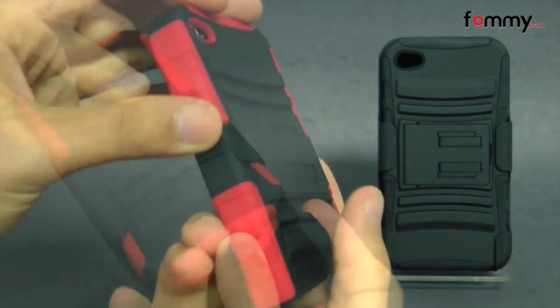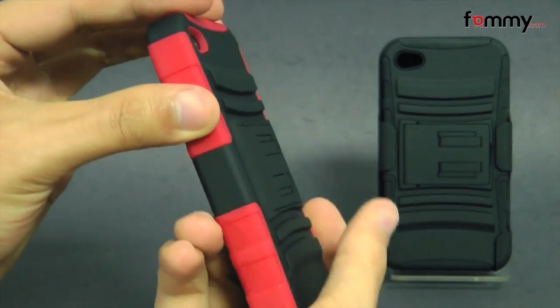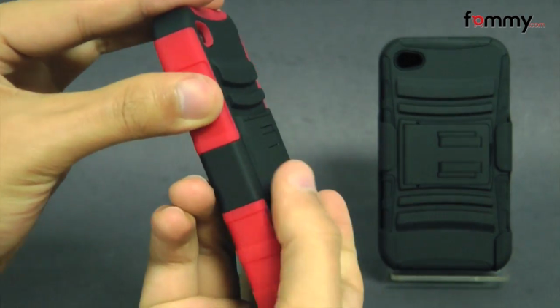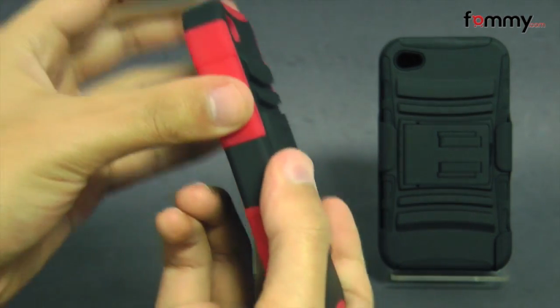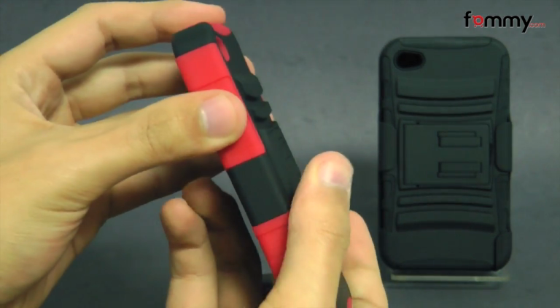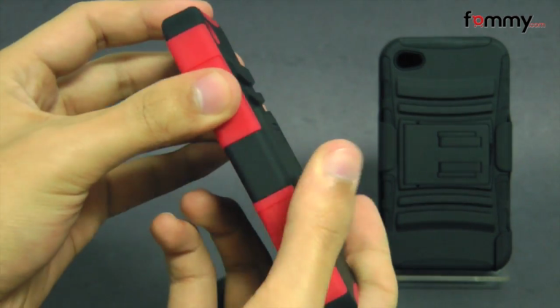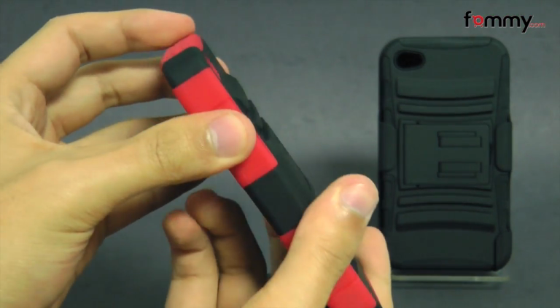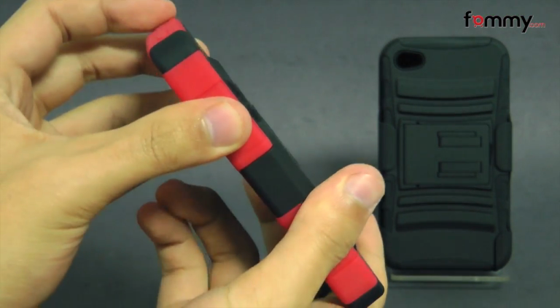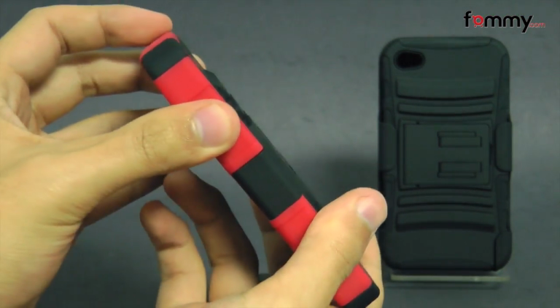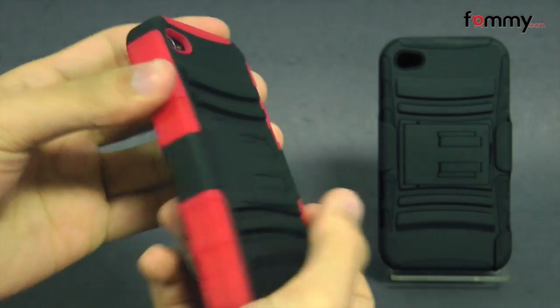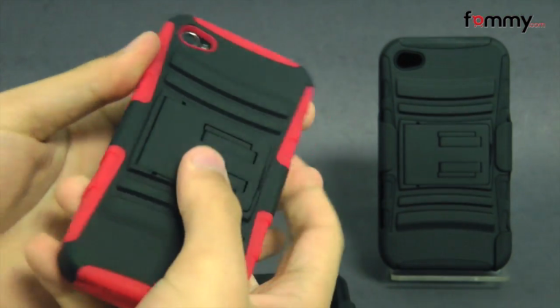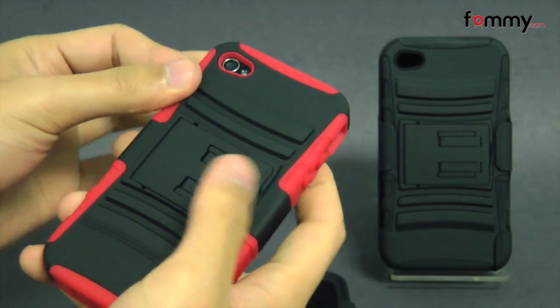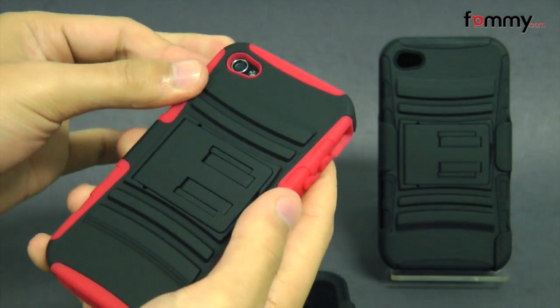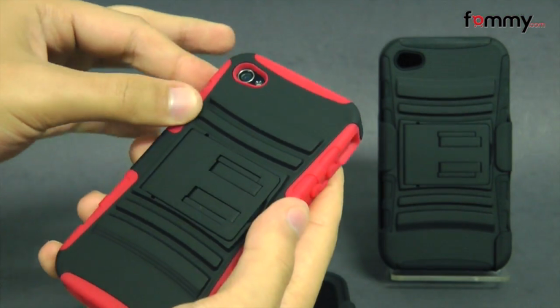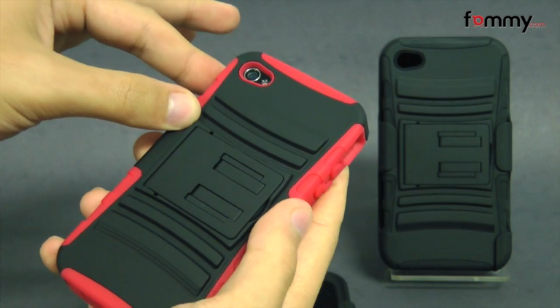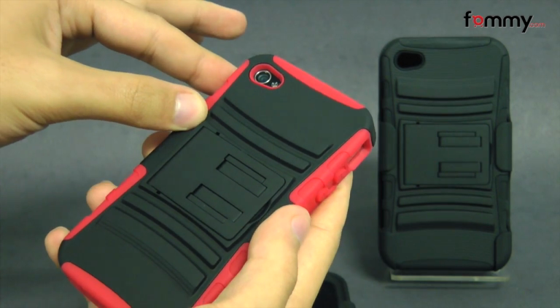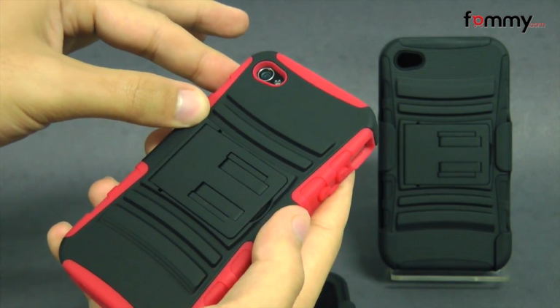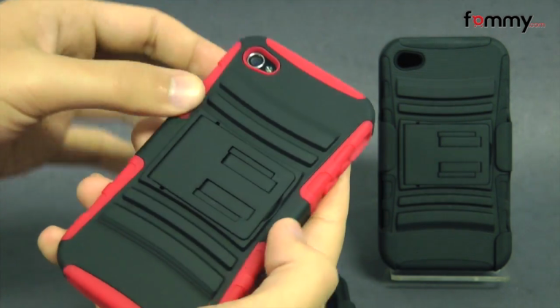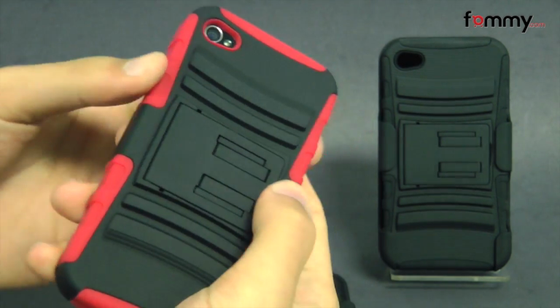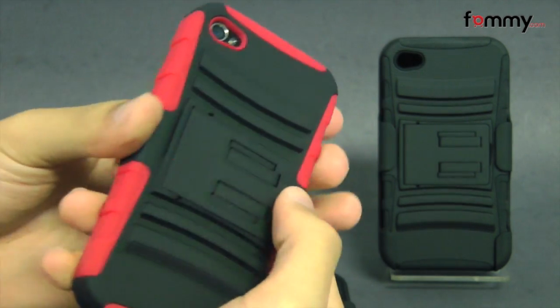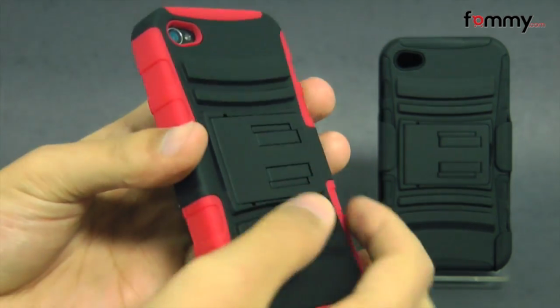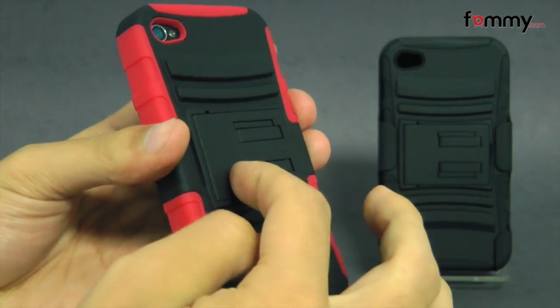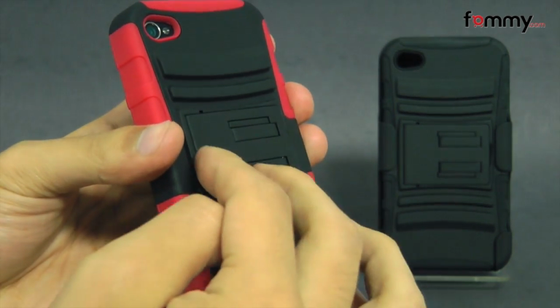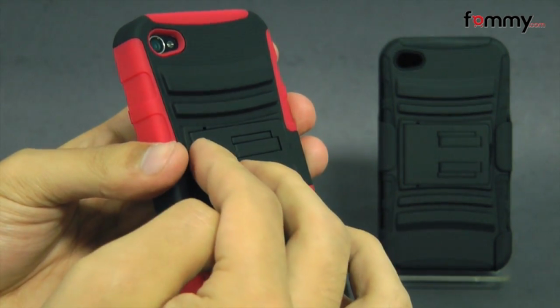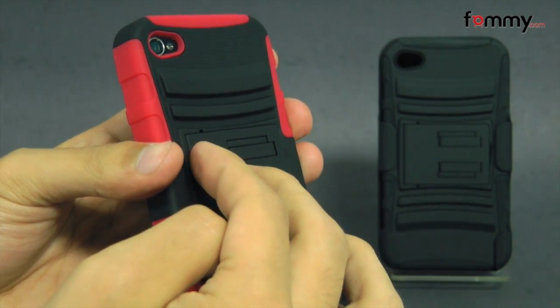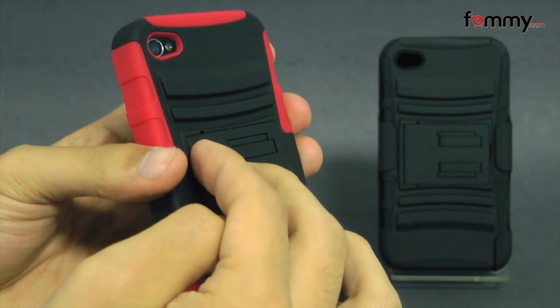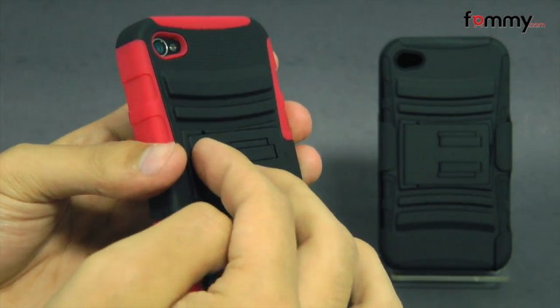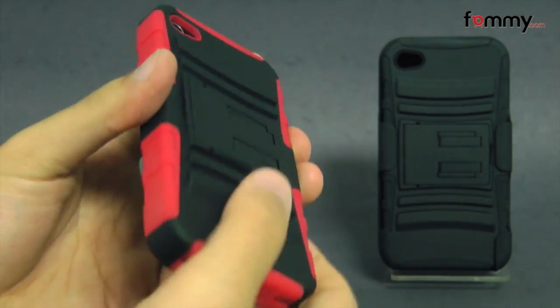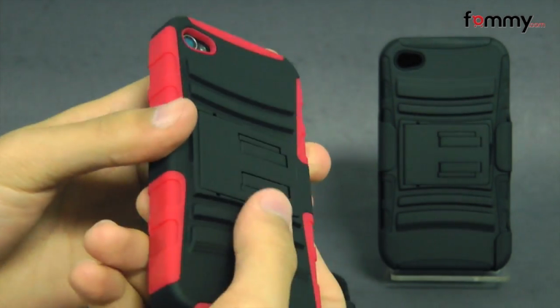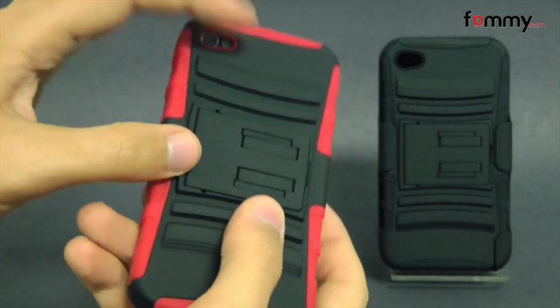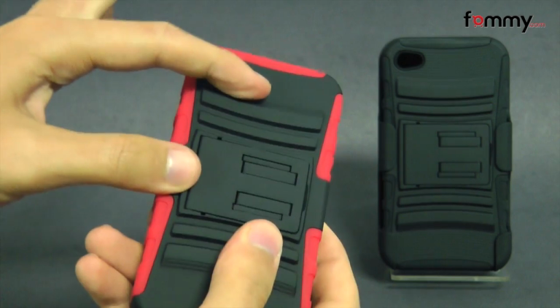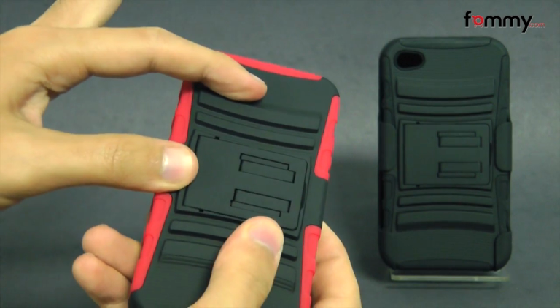It's basically a two-layer case. The first layer is a silicone skin which is great for absorbing shock from any drops or bumps, and the second piece is a polycarbonate shell for impact resistance.